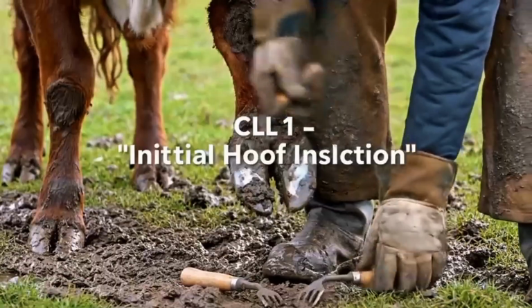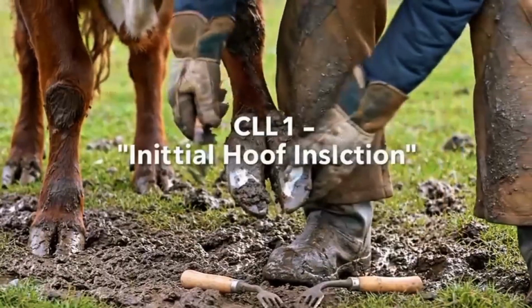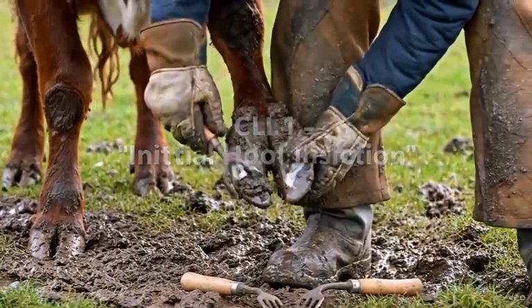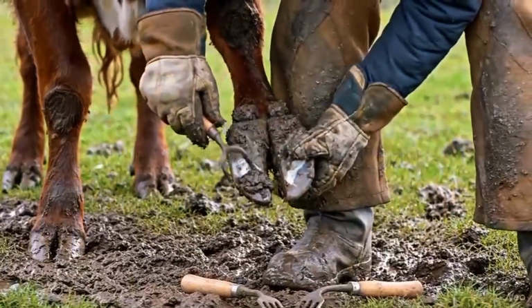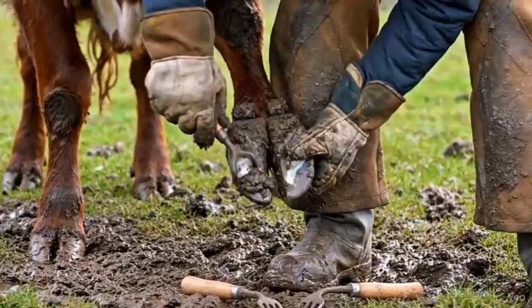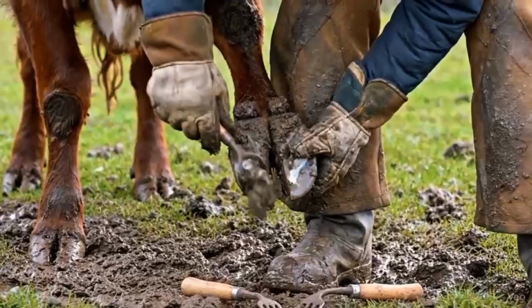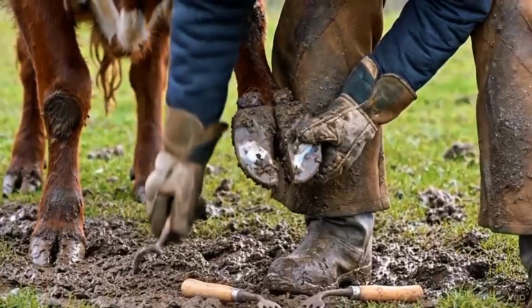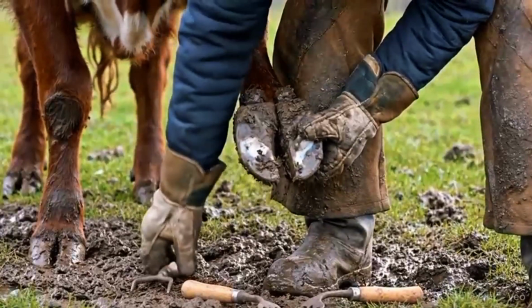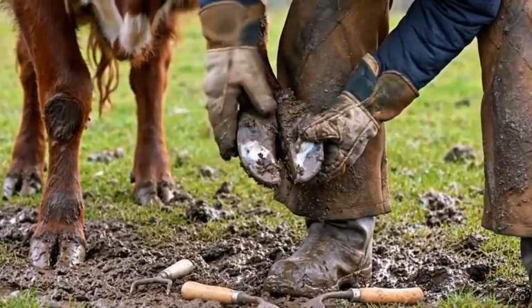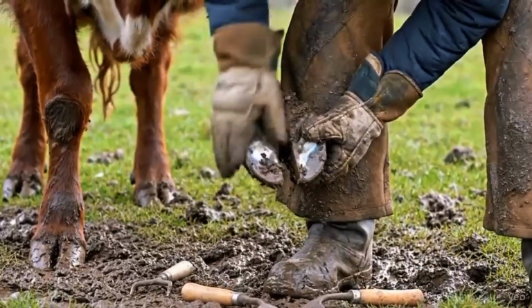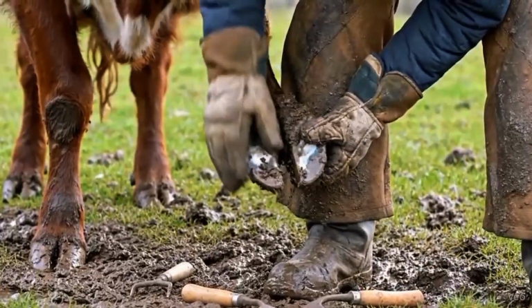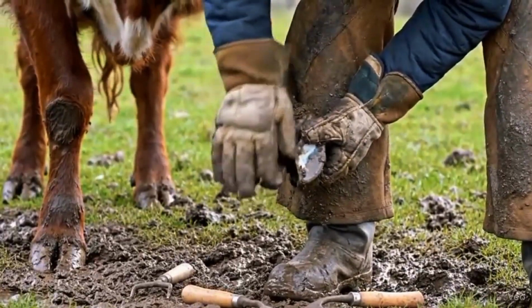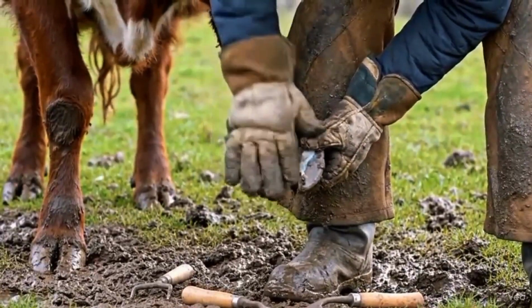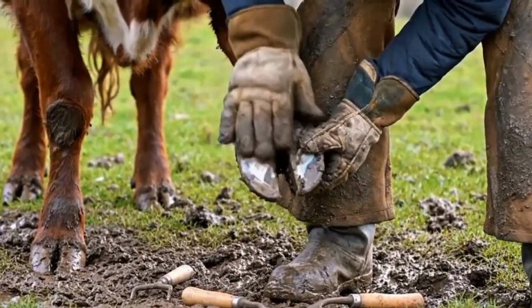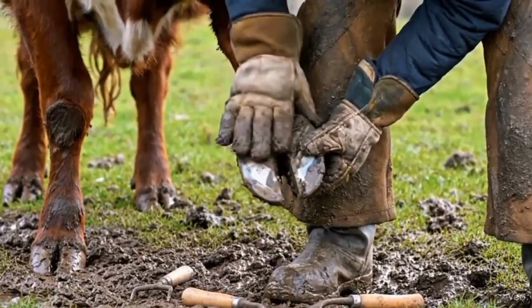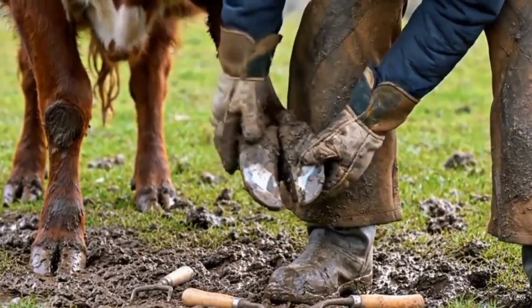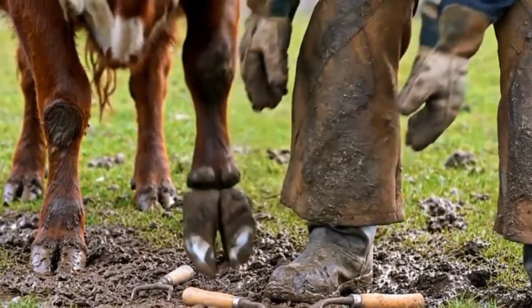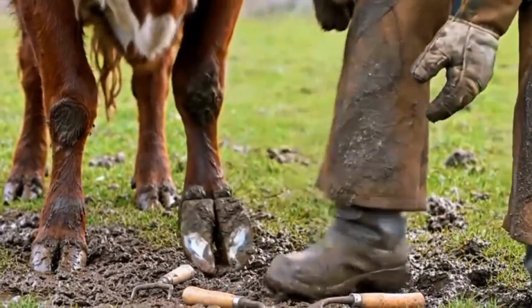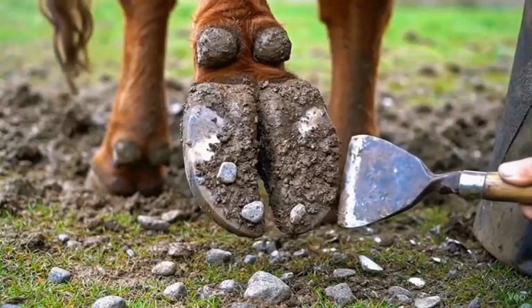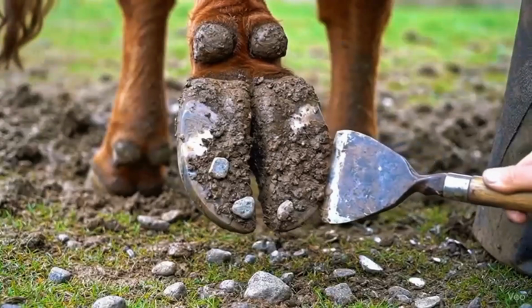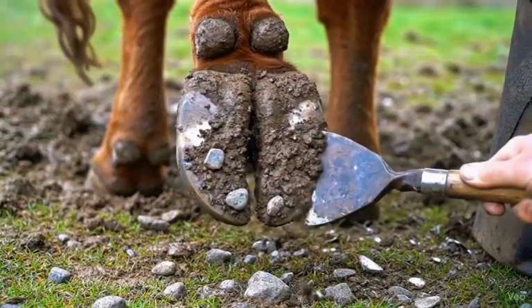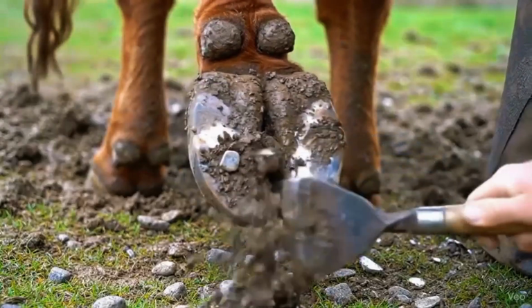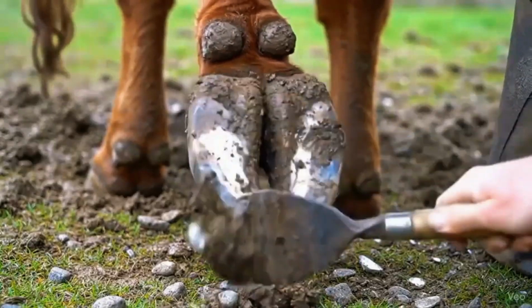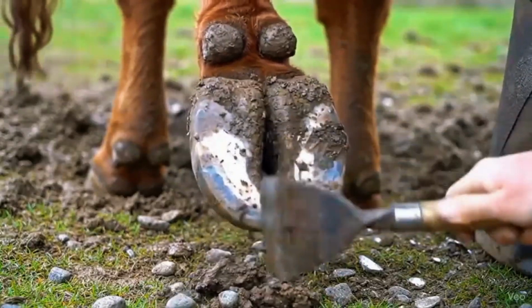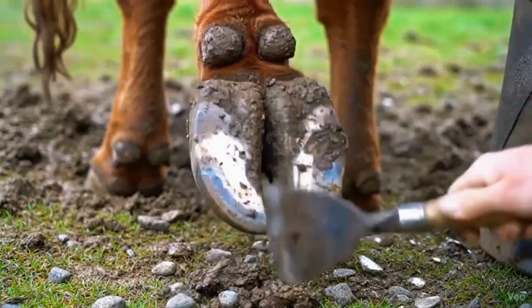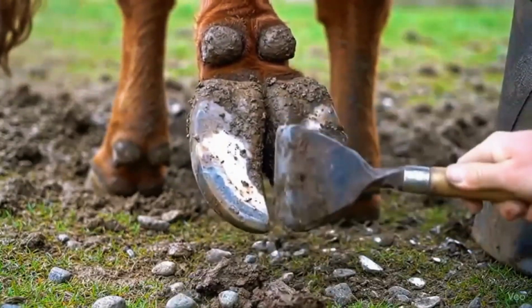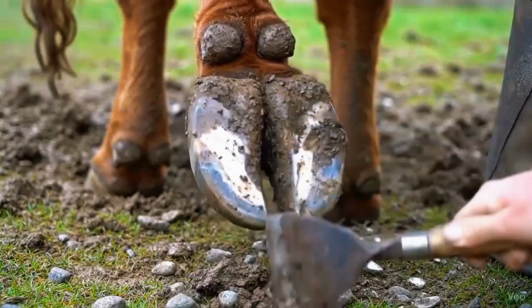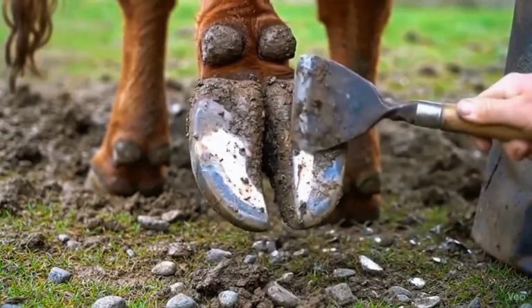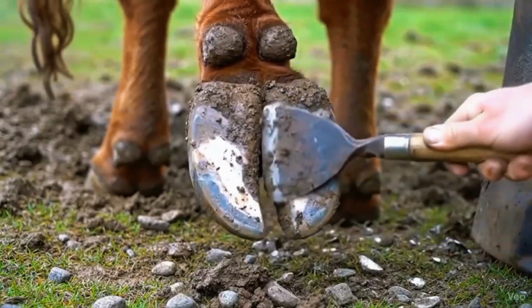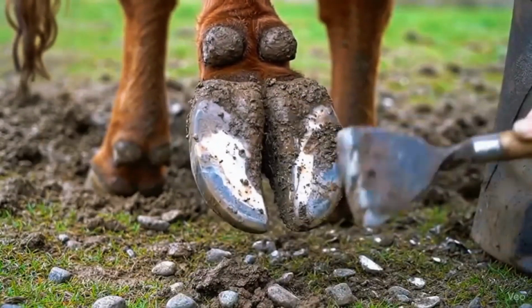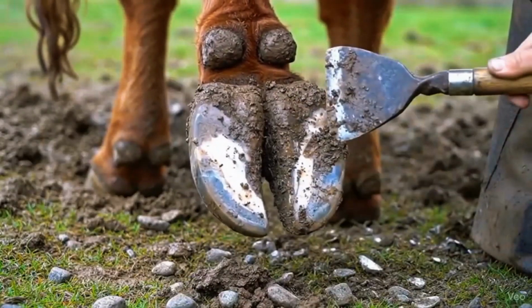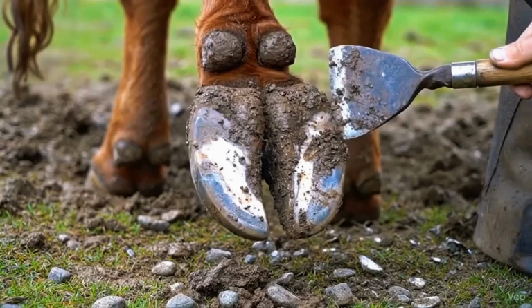We begin with a careful inspection of the cow's hoof, checking for debris, overgrowth, and early signs of discomfort. Next, we gently remove dirt and debris from the front hoof, exposing the surface for careful trimming.